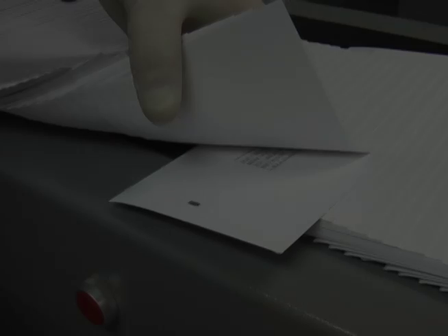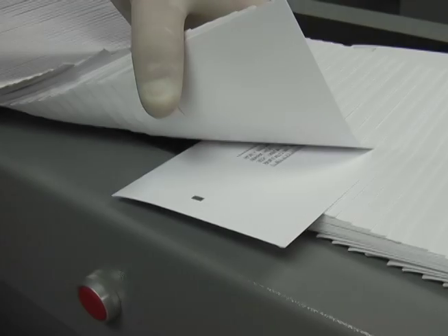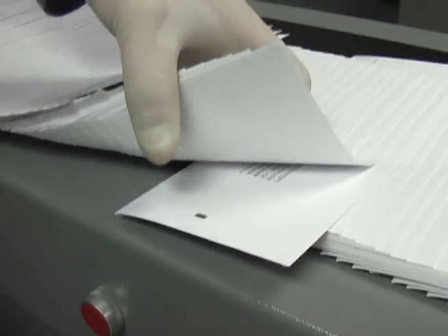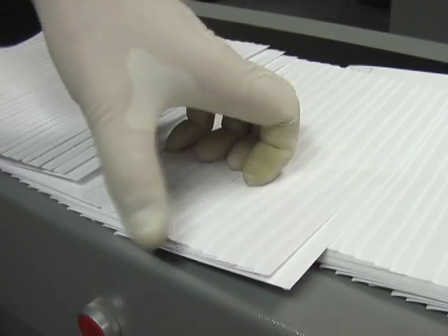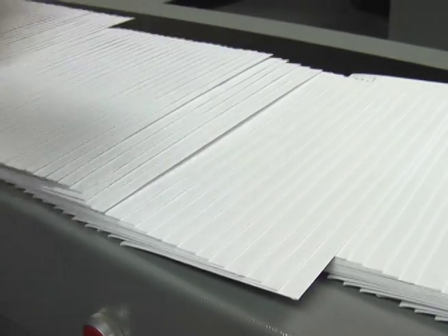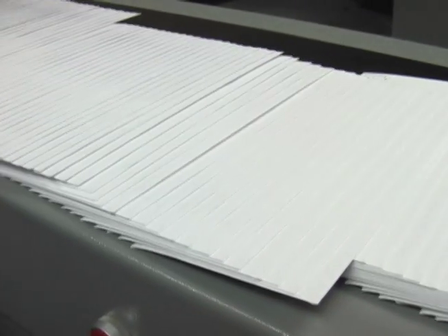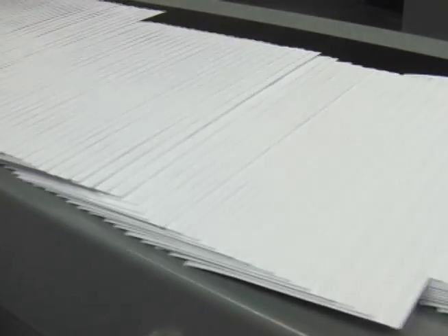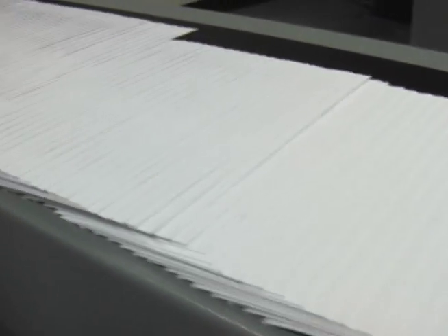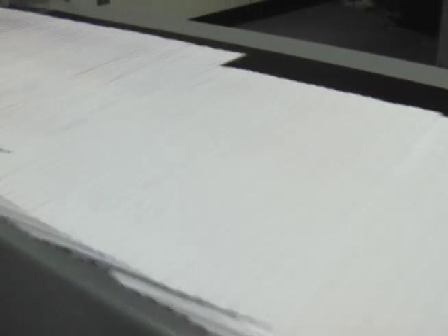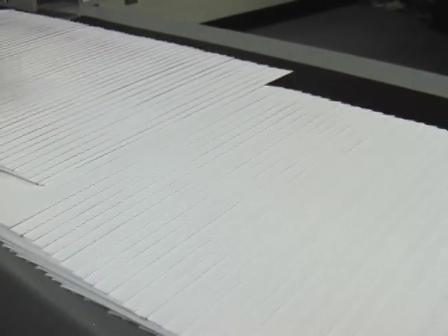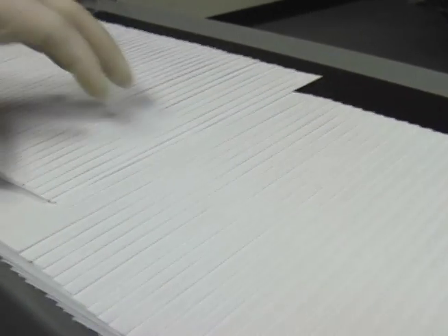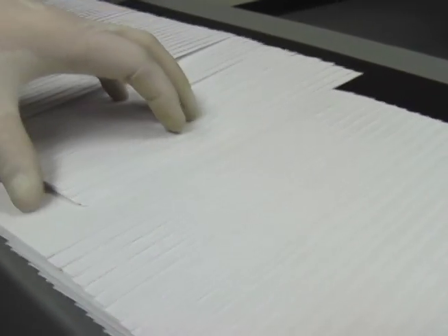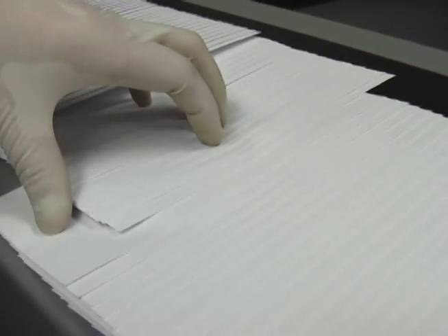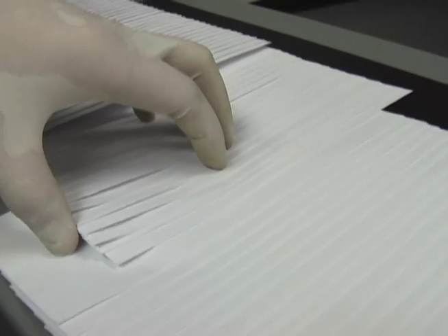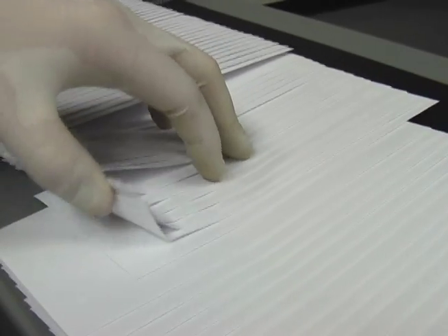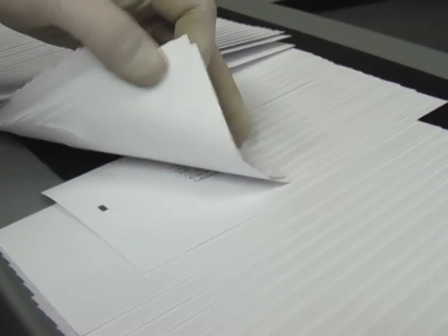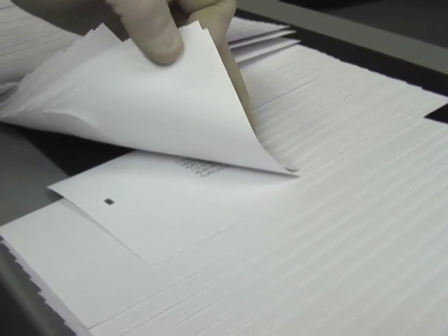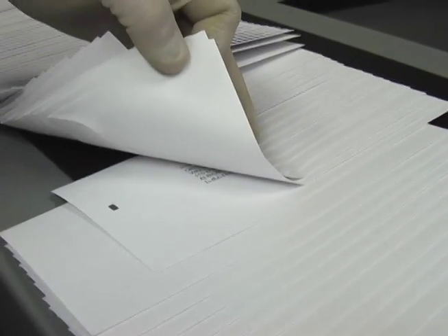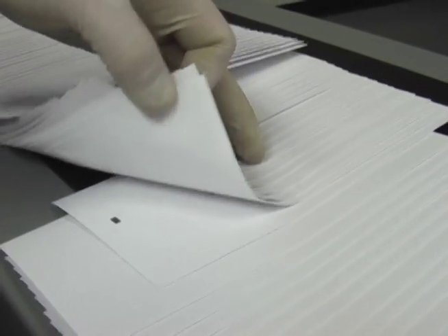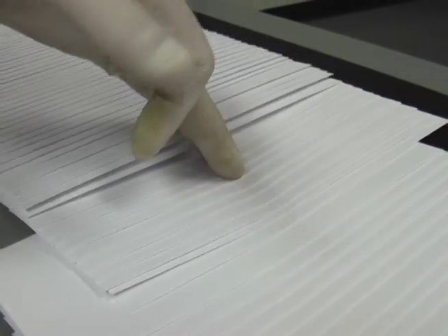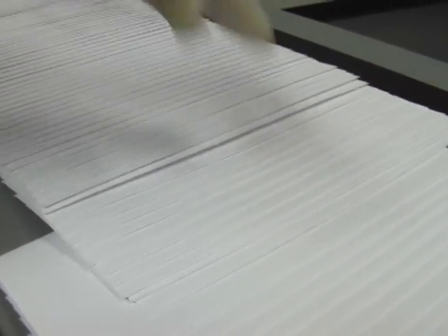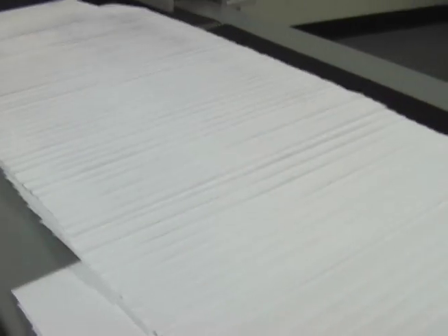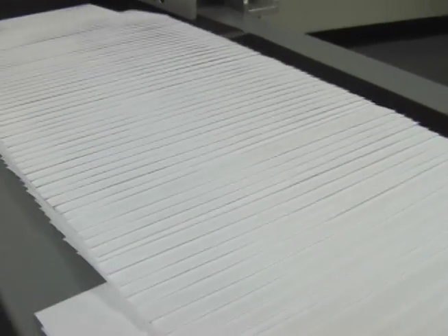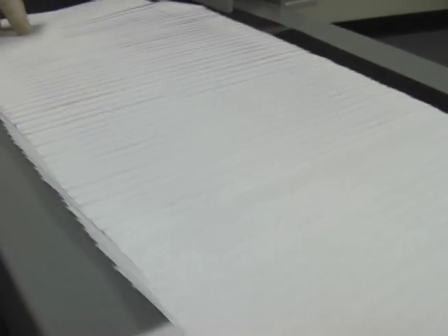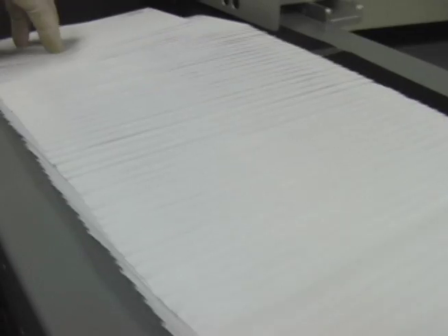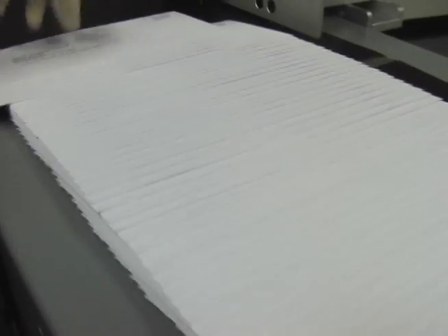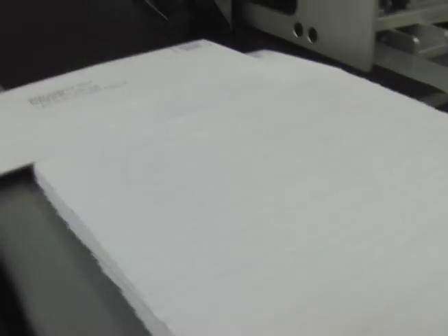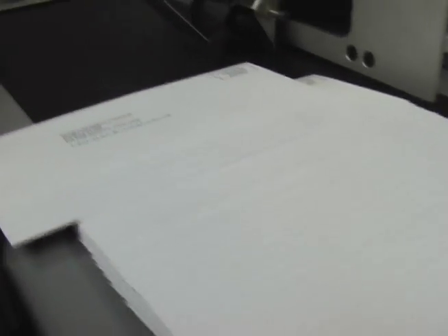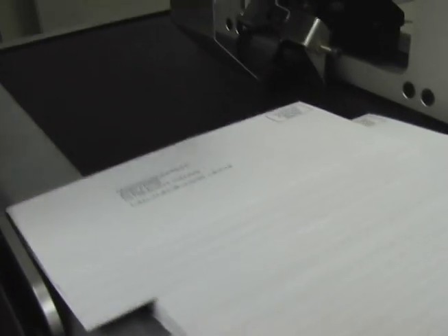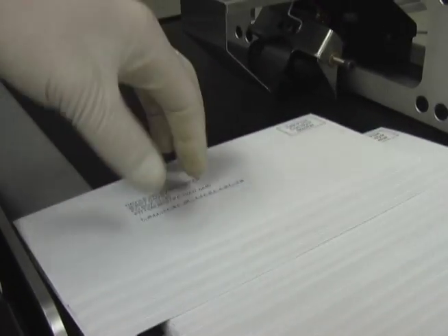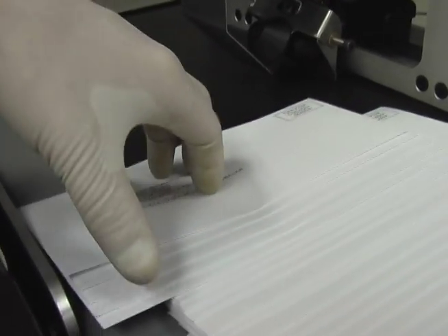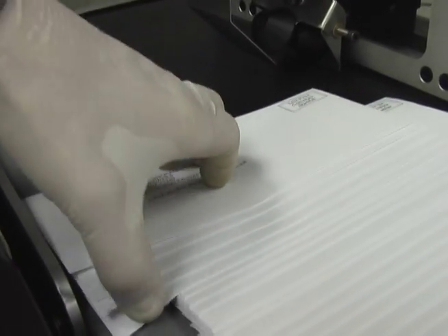Once the material is separated into manageable bundle sizes, an optional stack mark can be printed on the first piece of material indicating the separation, which then benefits the operator by reducing the risk for error and improving productivity.